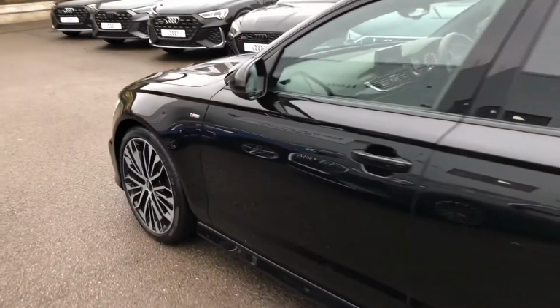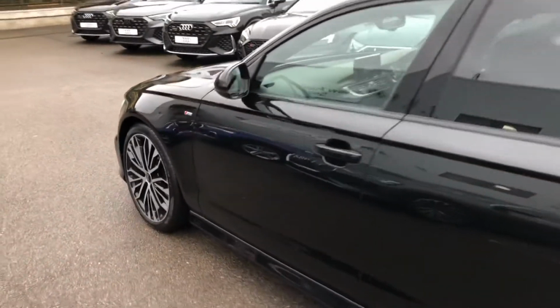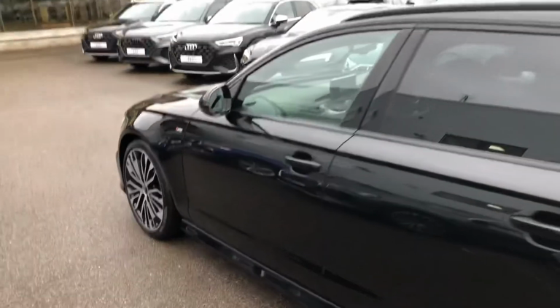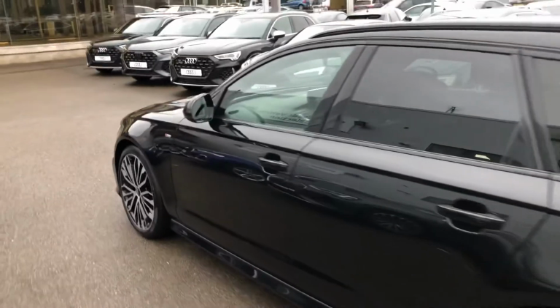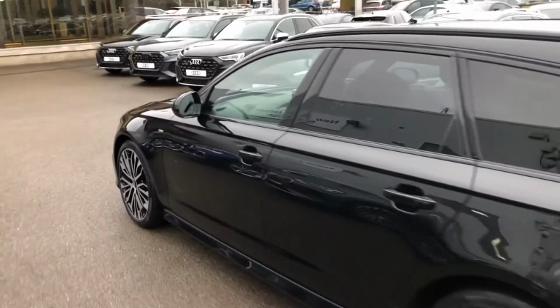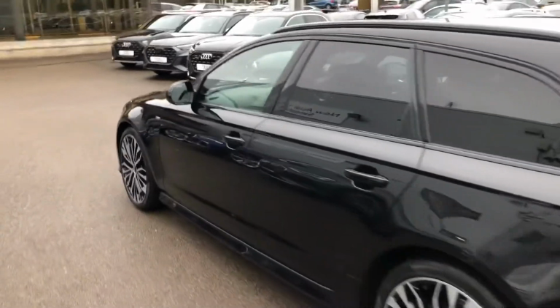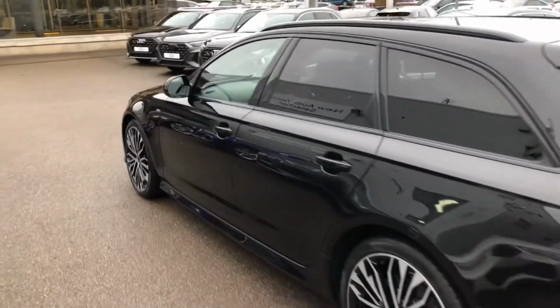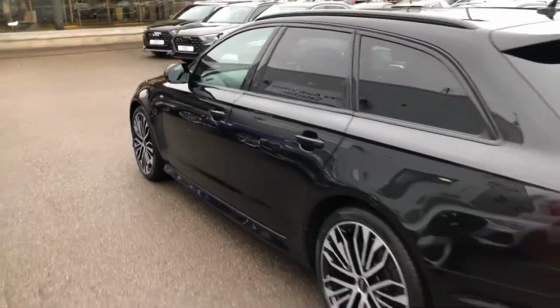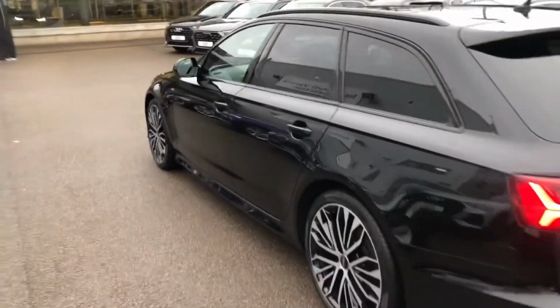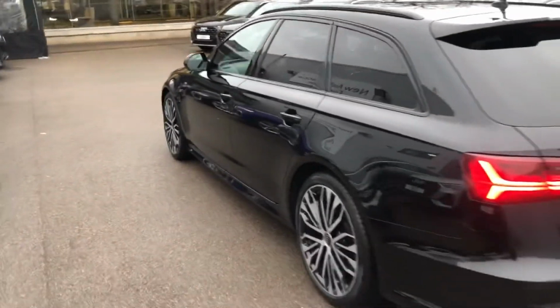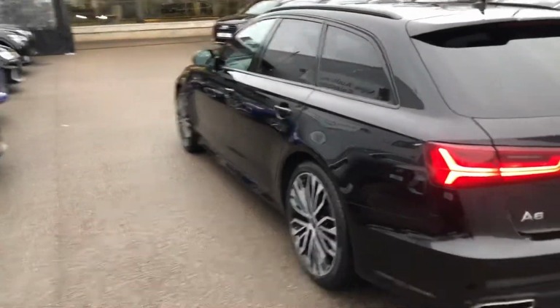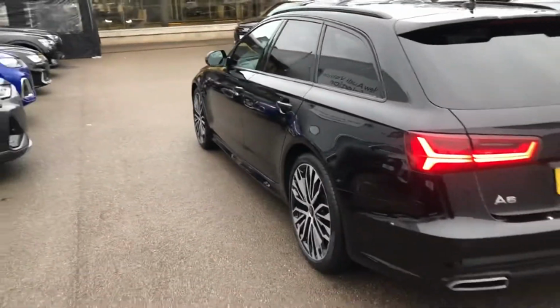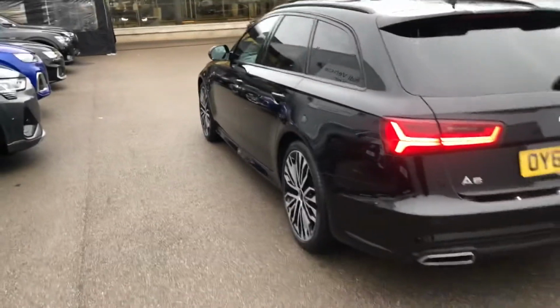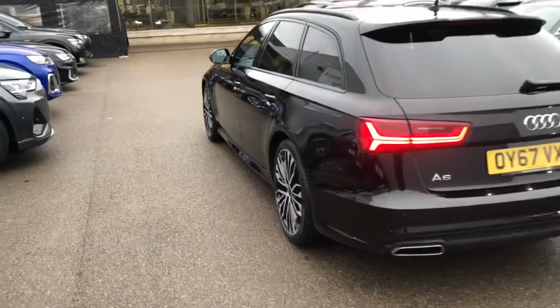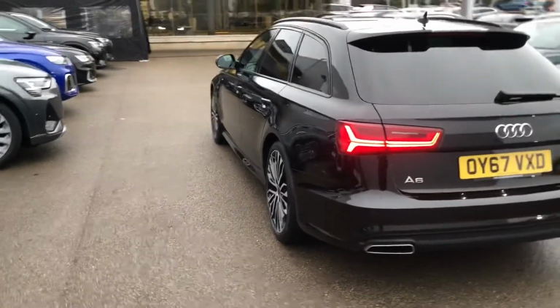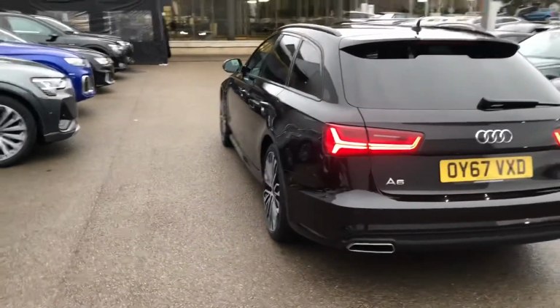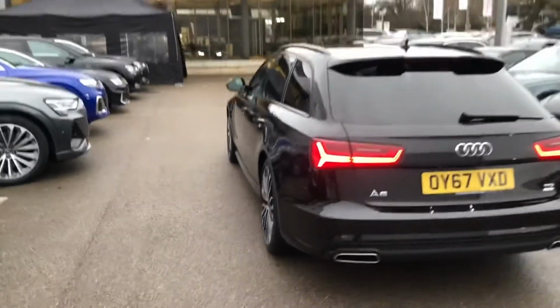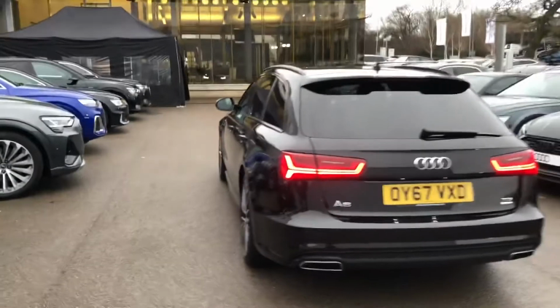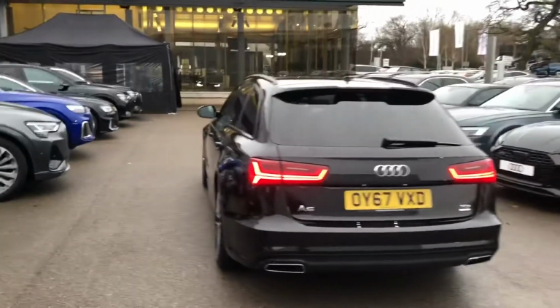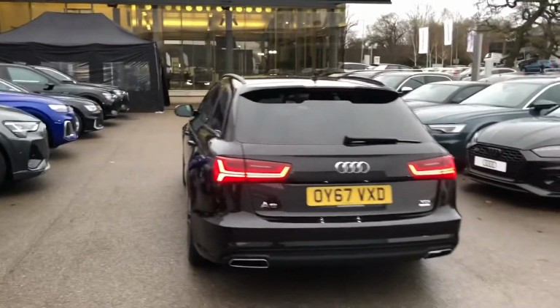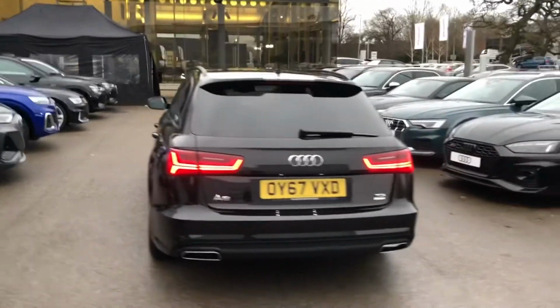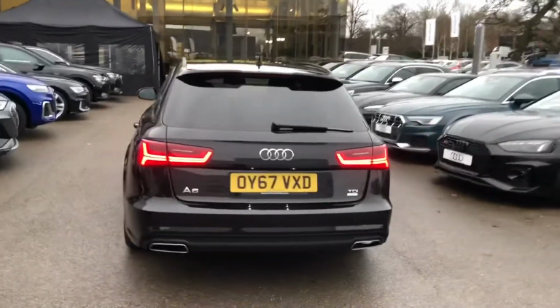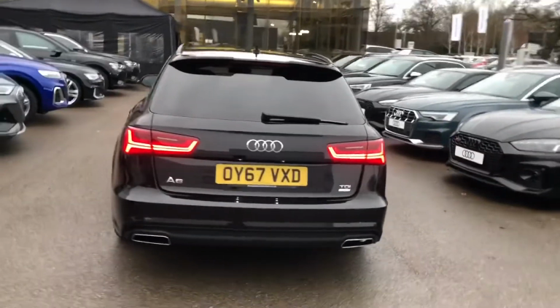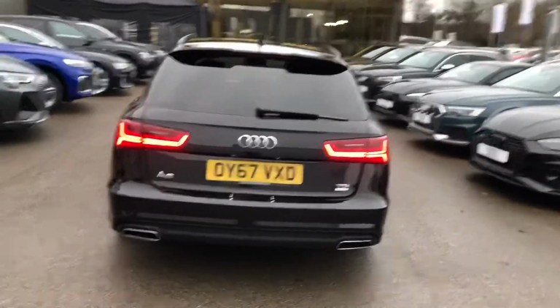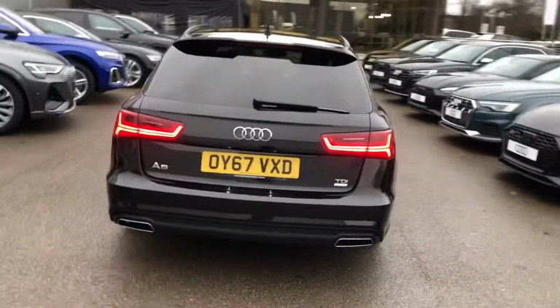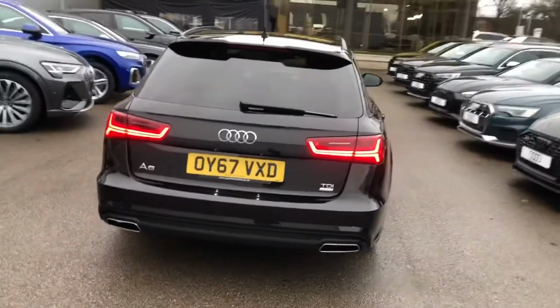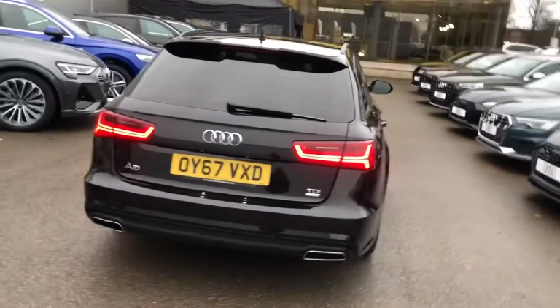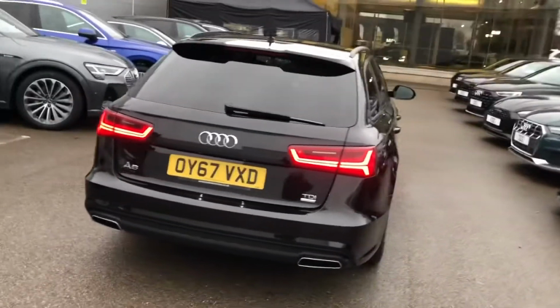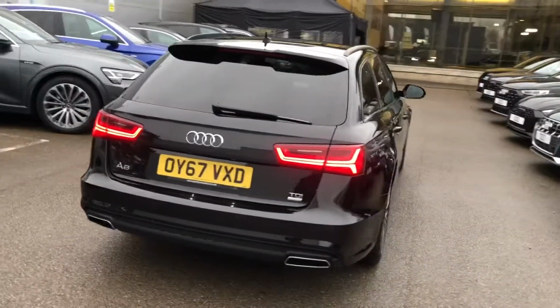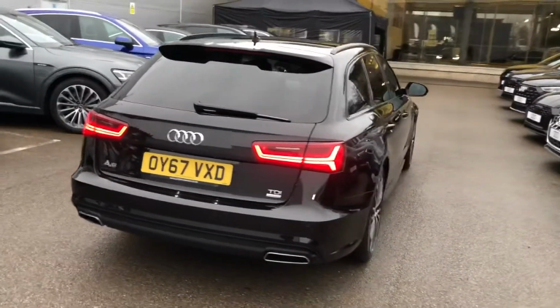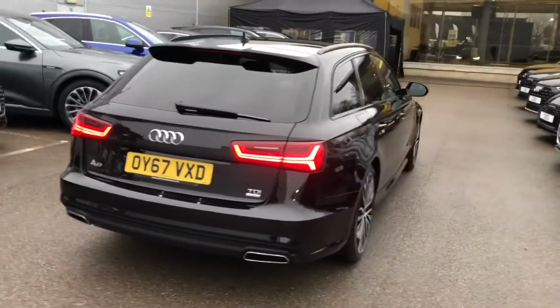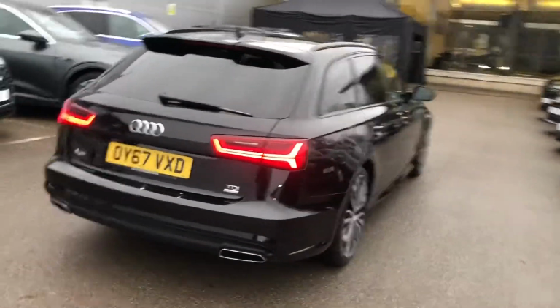There's a black styling pack with the matte black roof rails, privacy glass from the B pillar backwards, LED back lights, and the rear parking sensors.